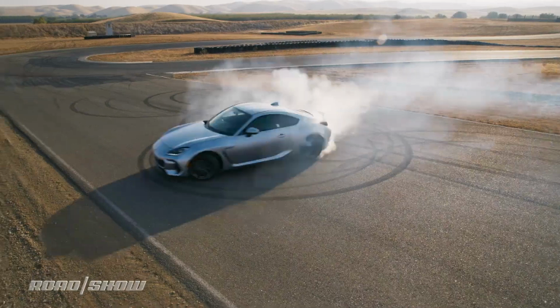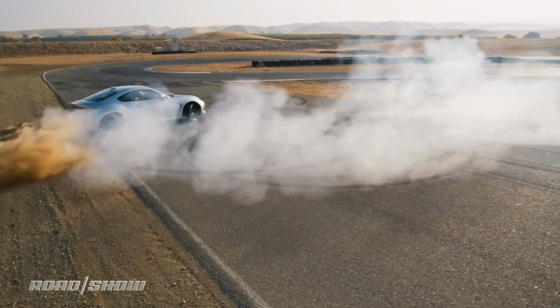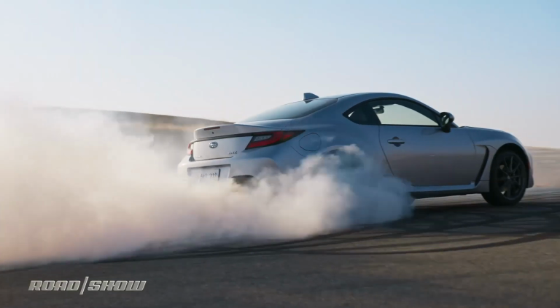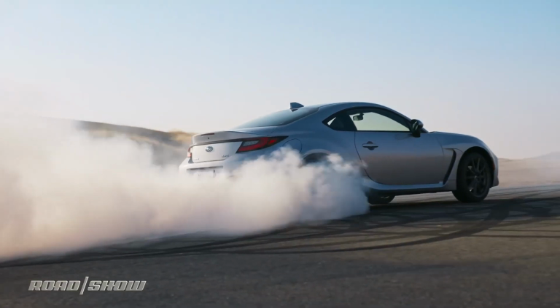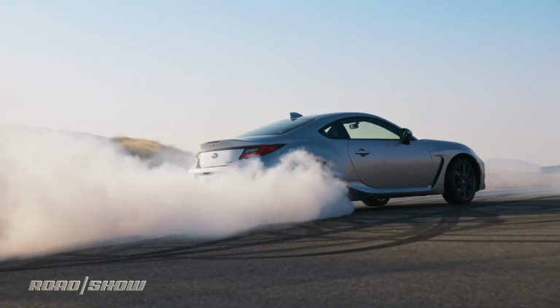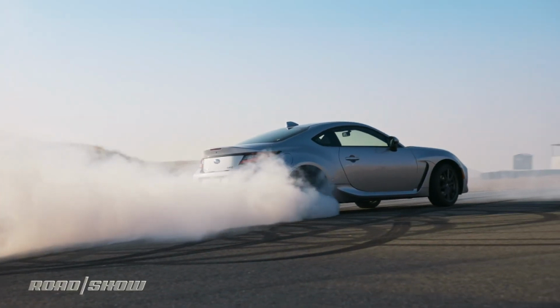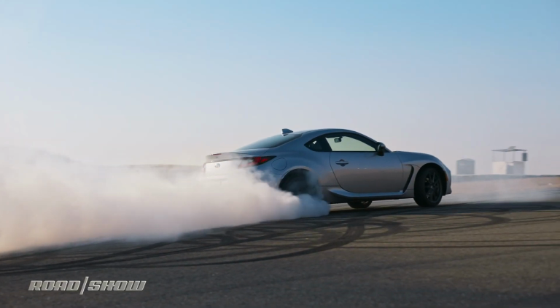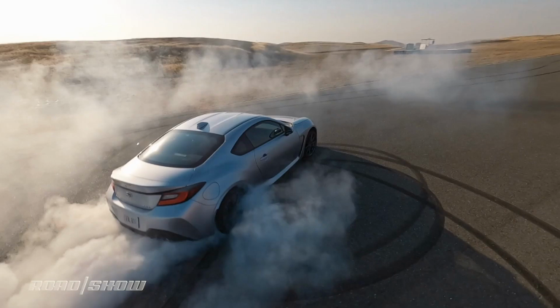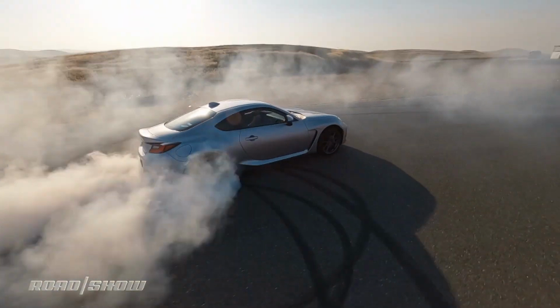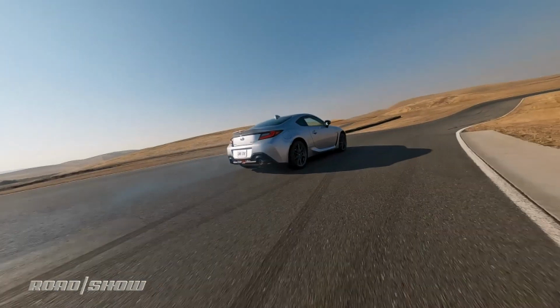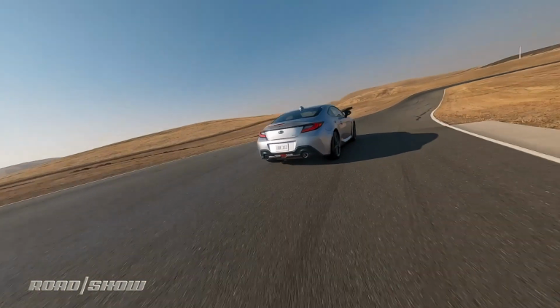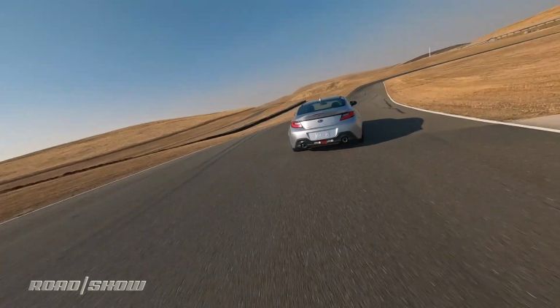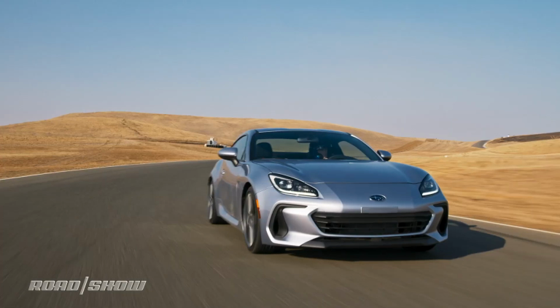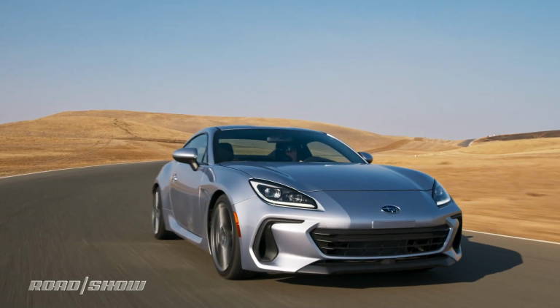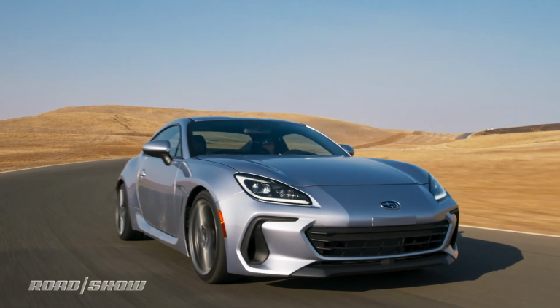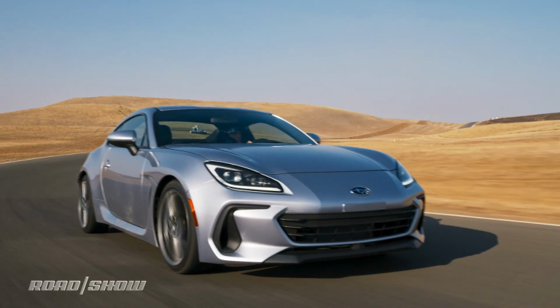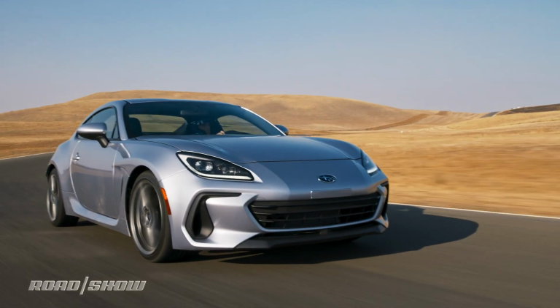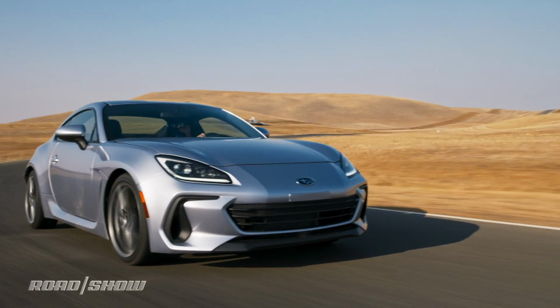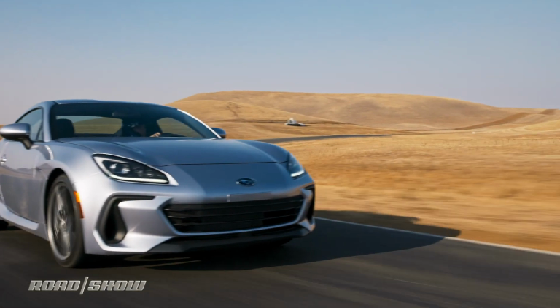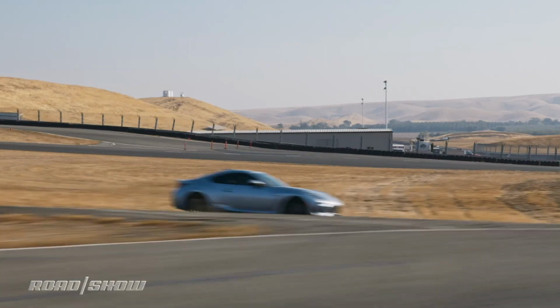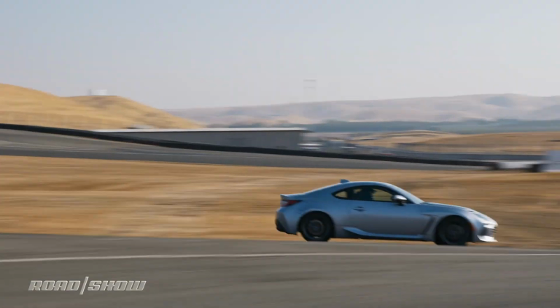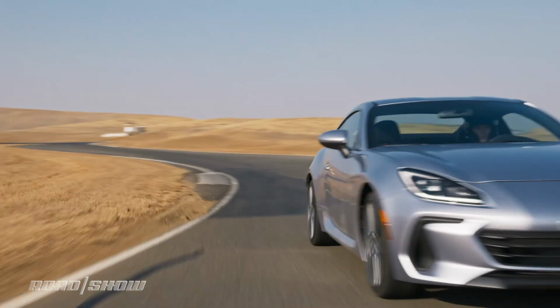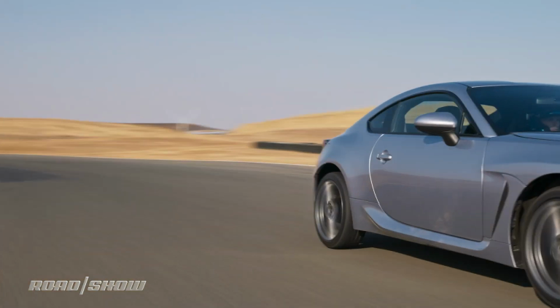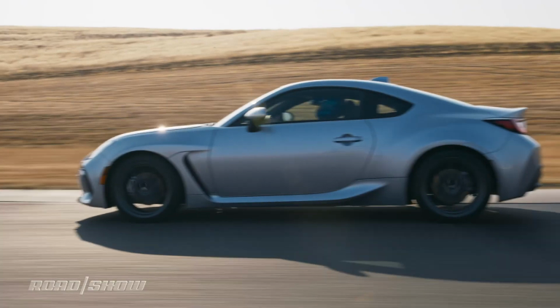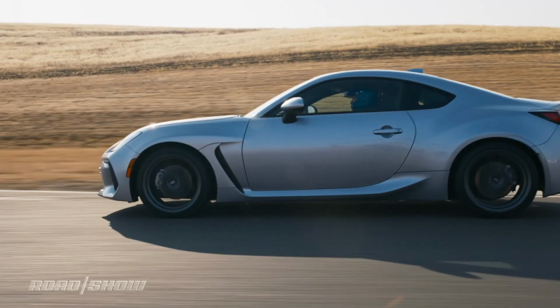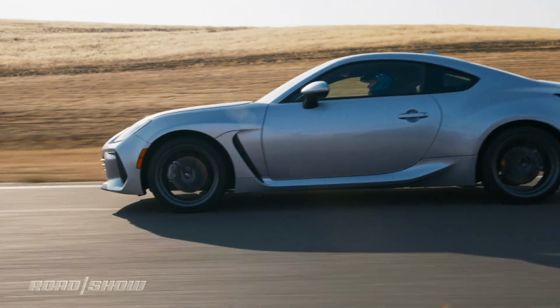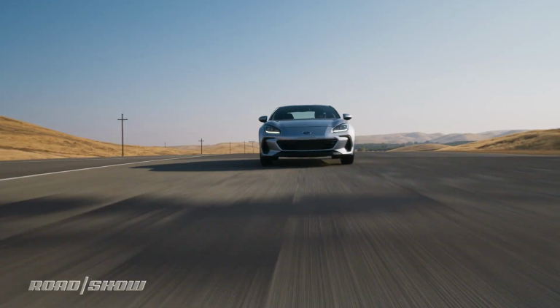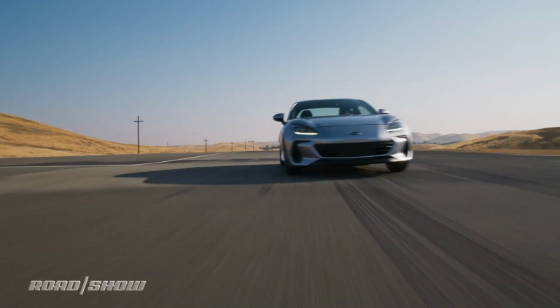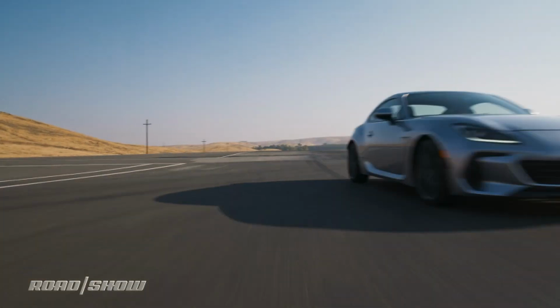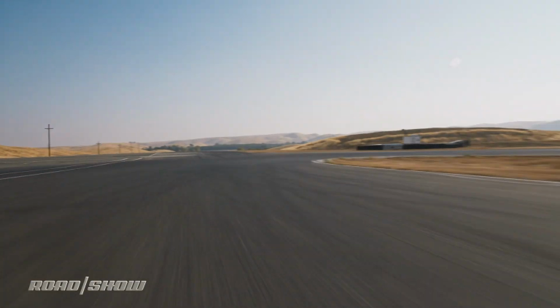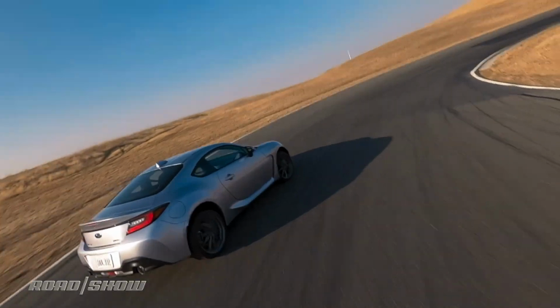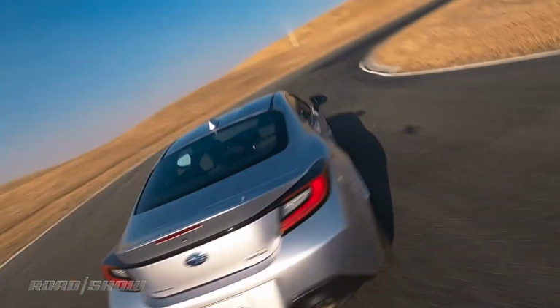Official pricing and fuel economy data are still TBD right now, but expect the 2022 BRZ to start in the mid $25,000 range and crest $30,000 all loaded up. Production starts in Japan next year, with the first cars hitting US dealers in the fall.